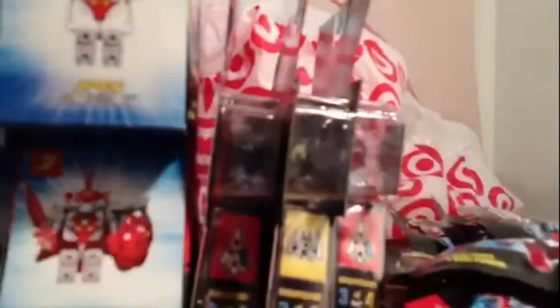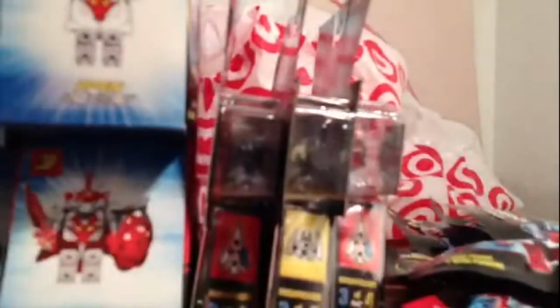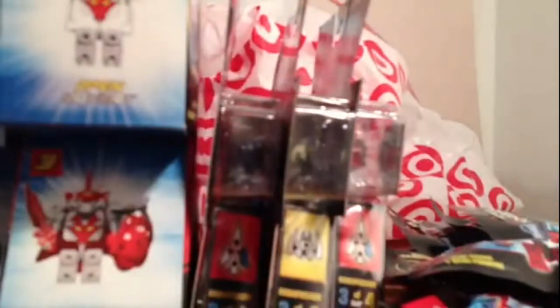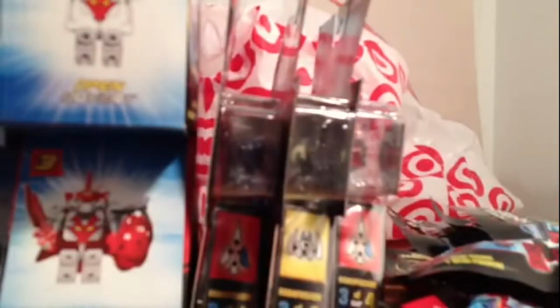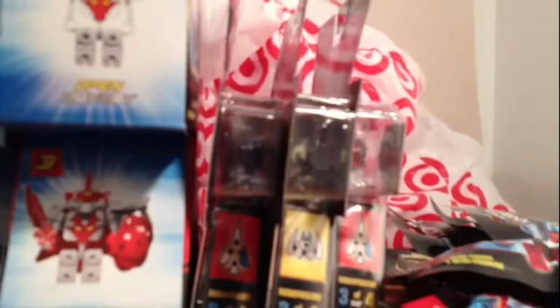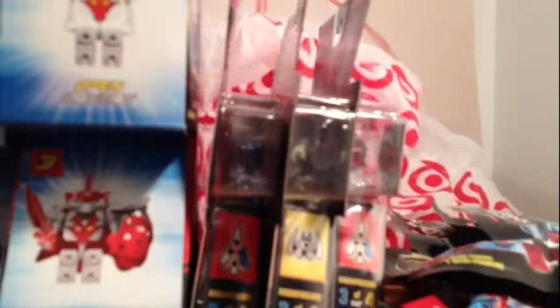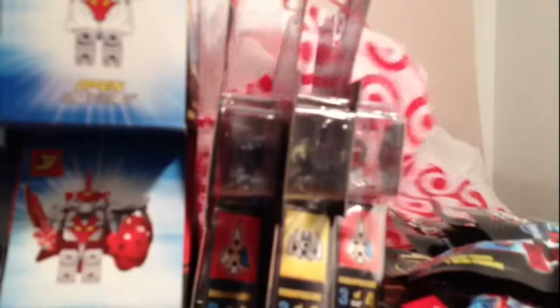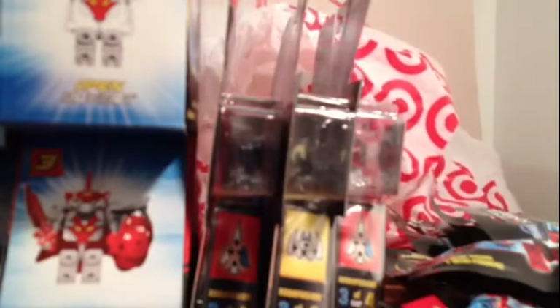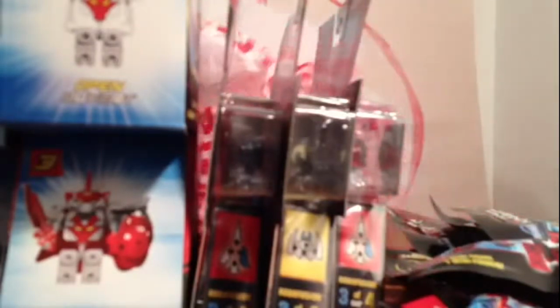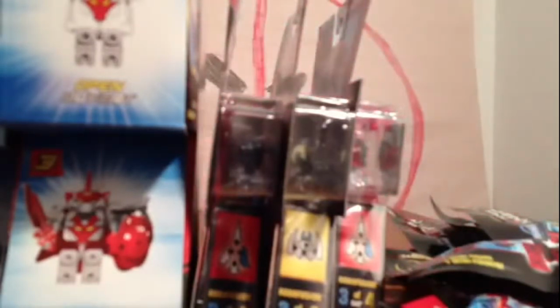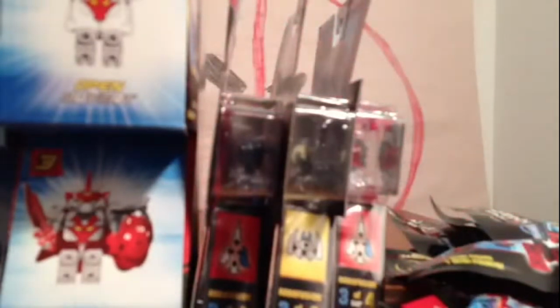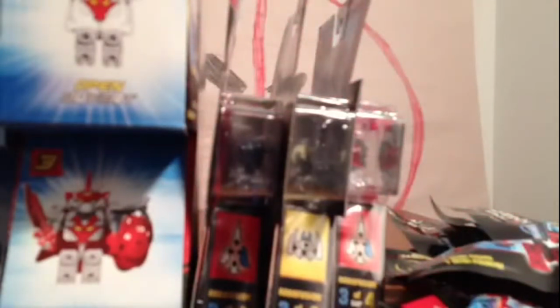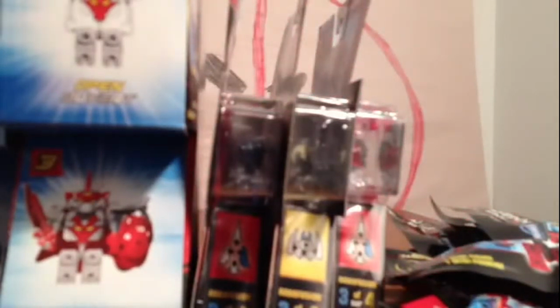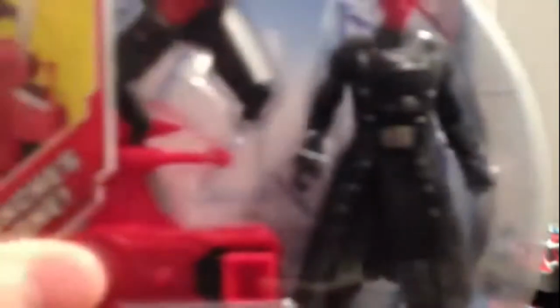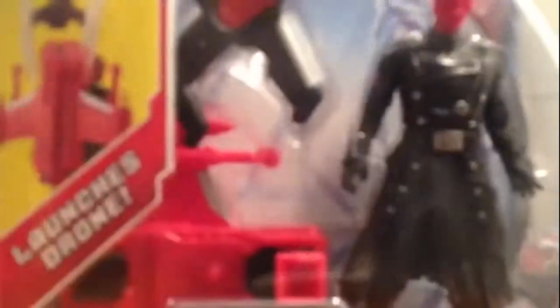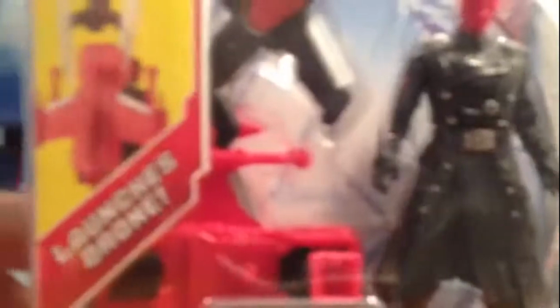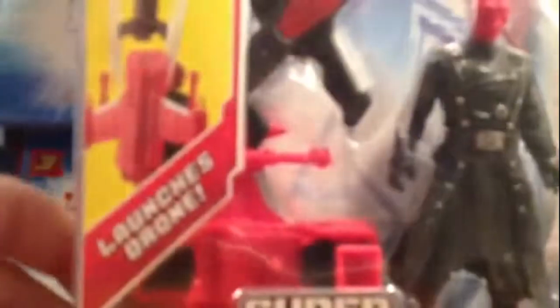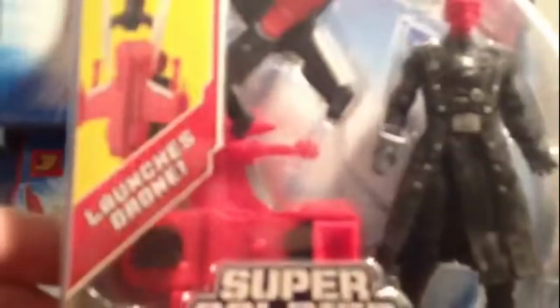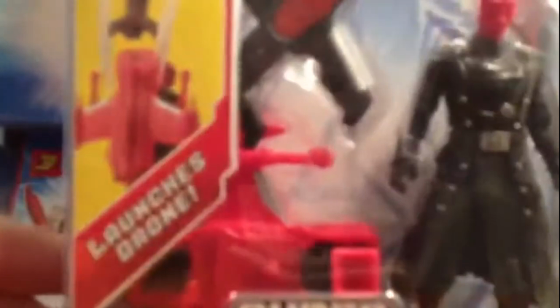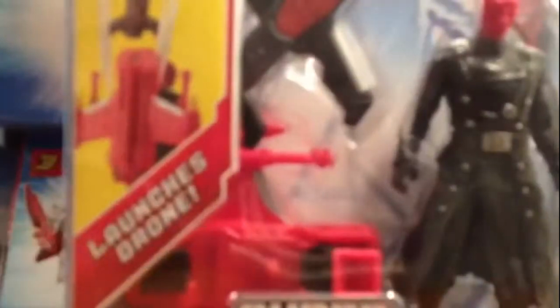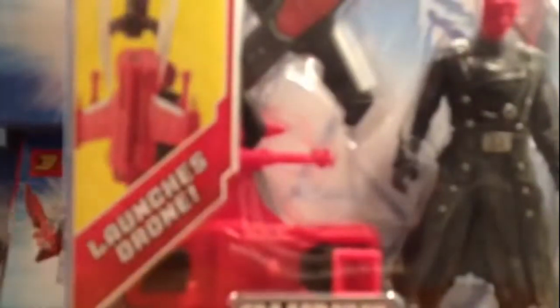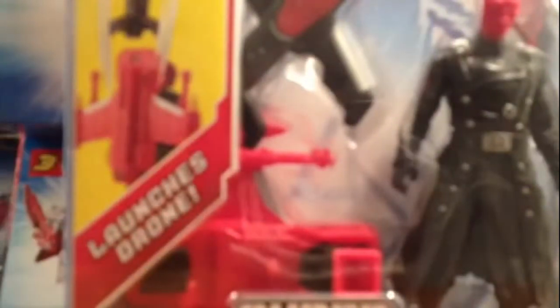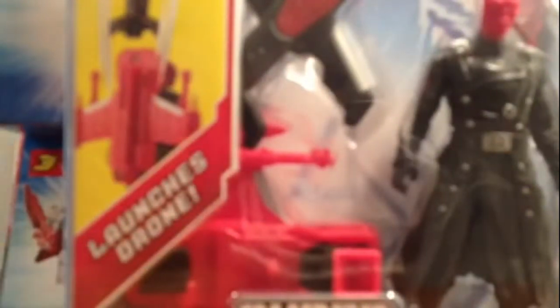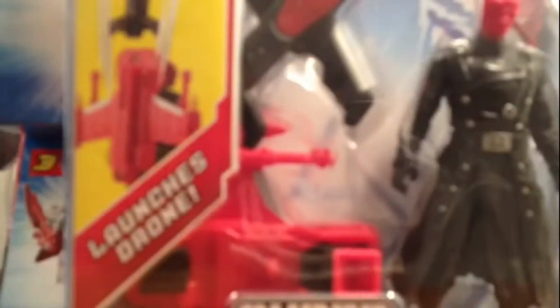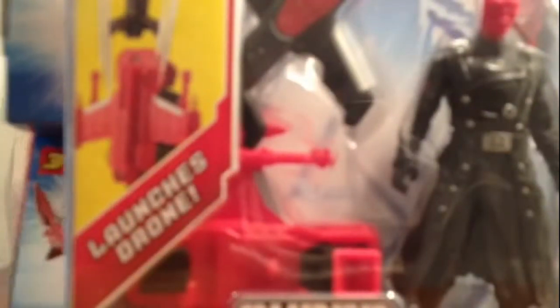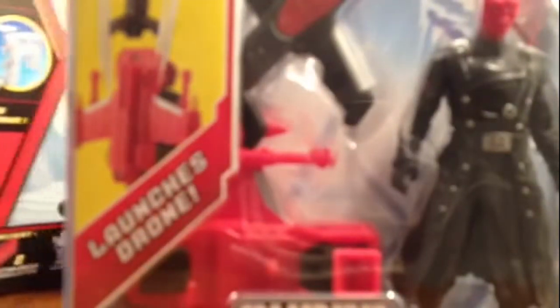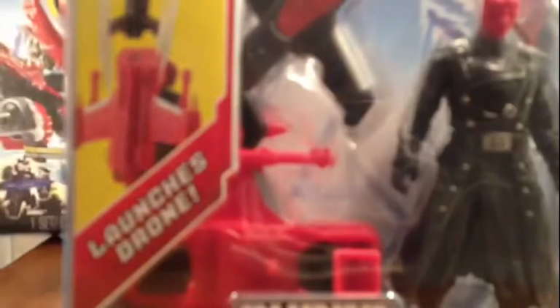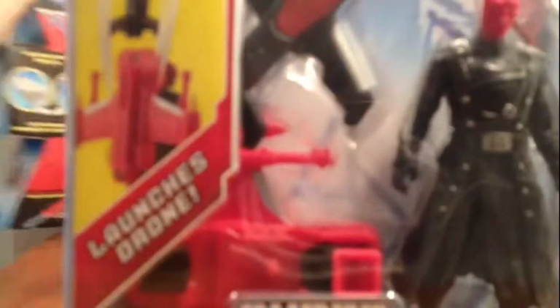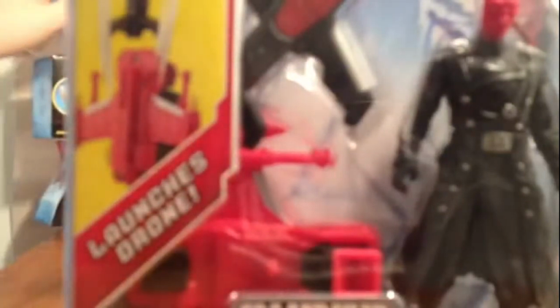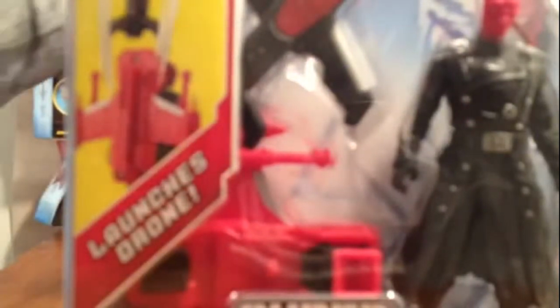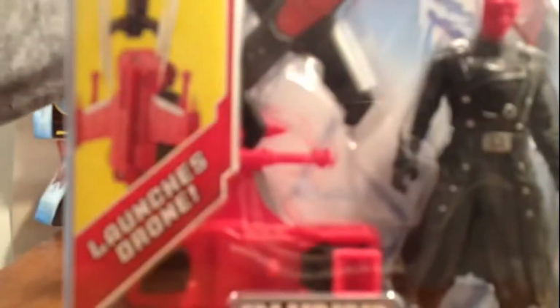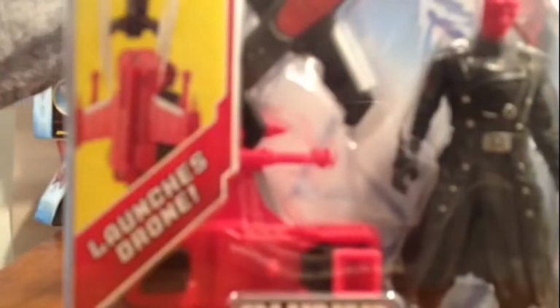So I got a Tenkai haul, and I got one Marvel figure — this is Captain America versus the Red Skull. I did not have a Red Skull, so having that is actually very cool and I like it.